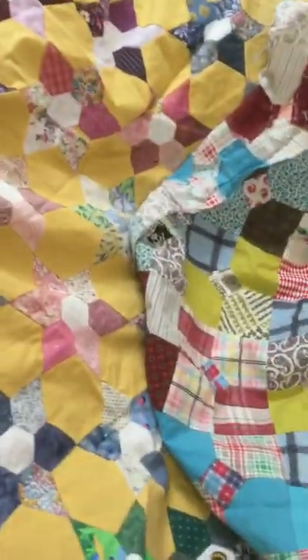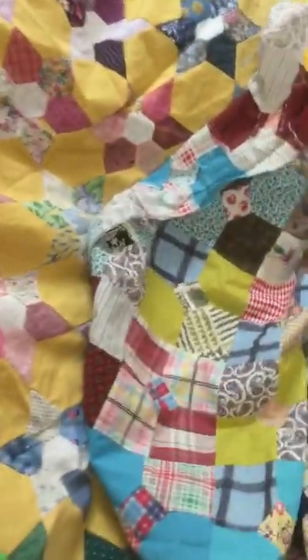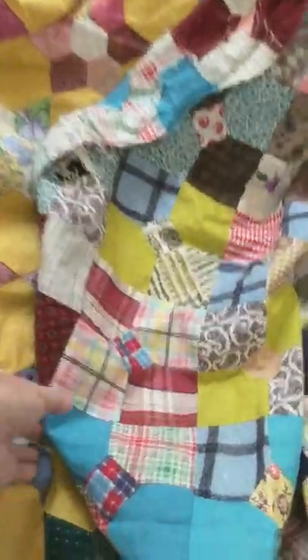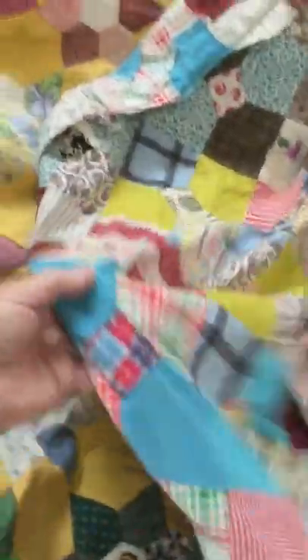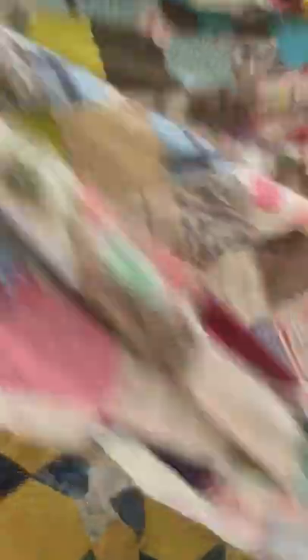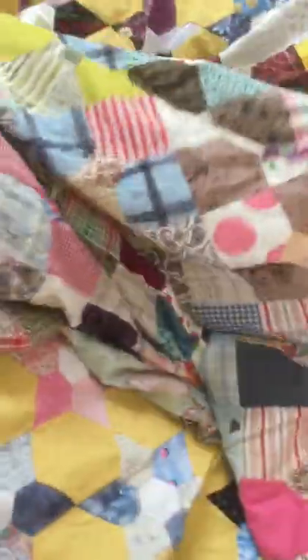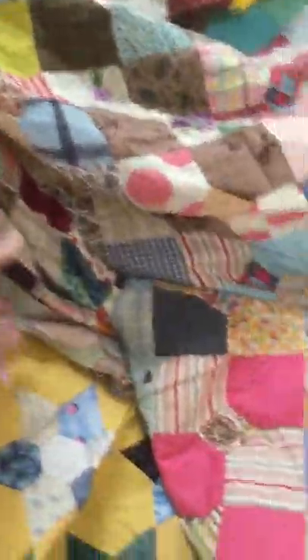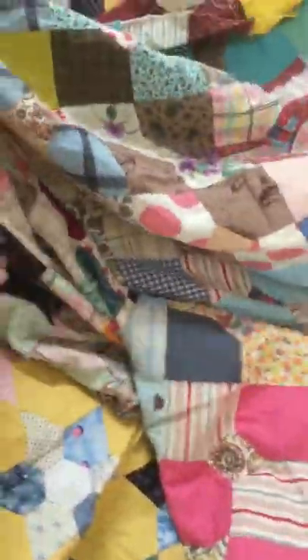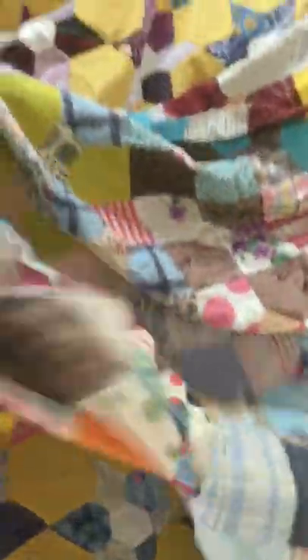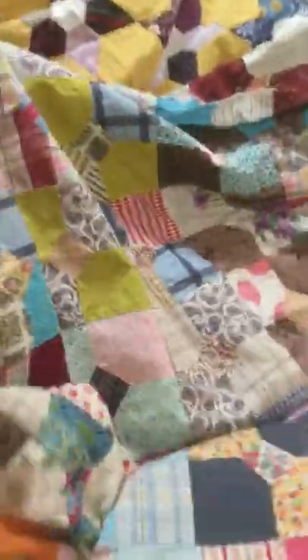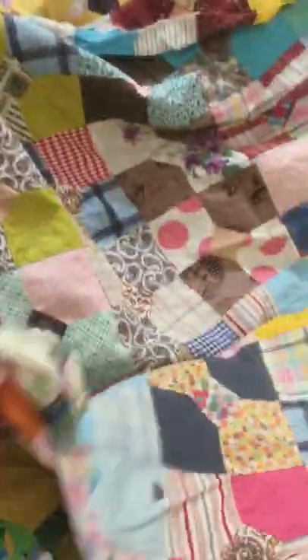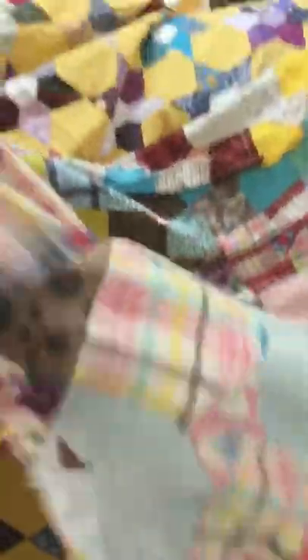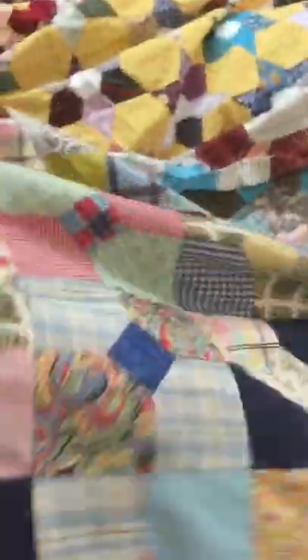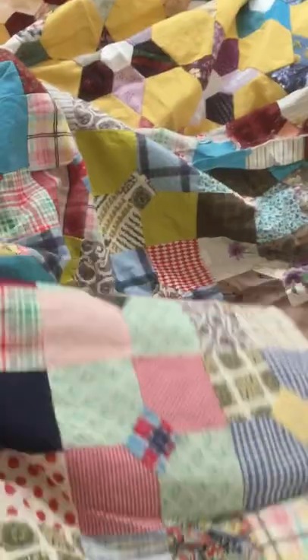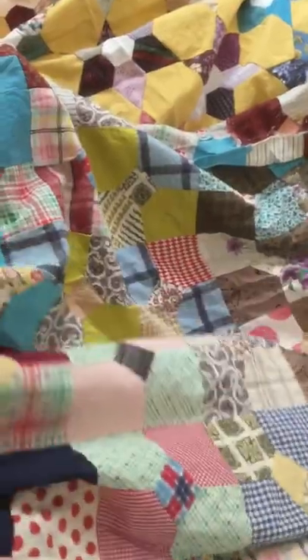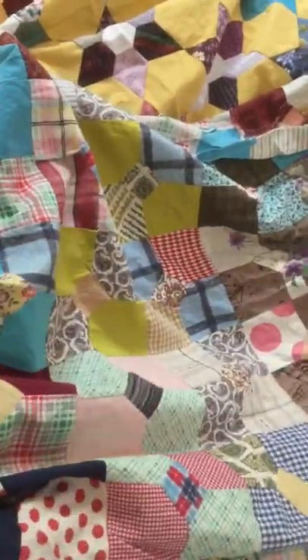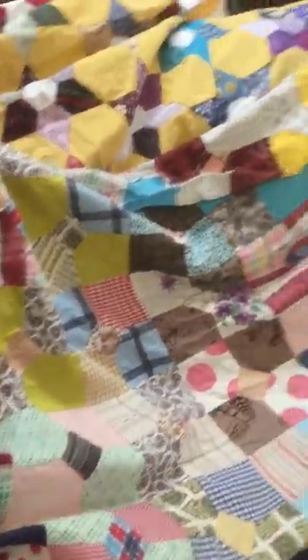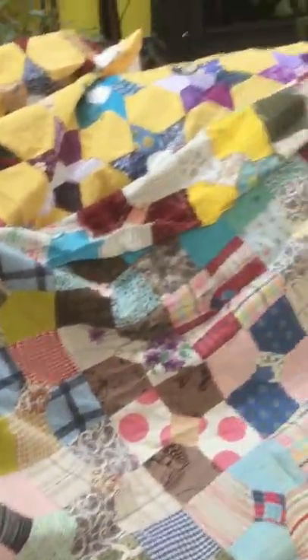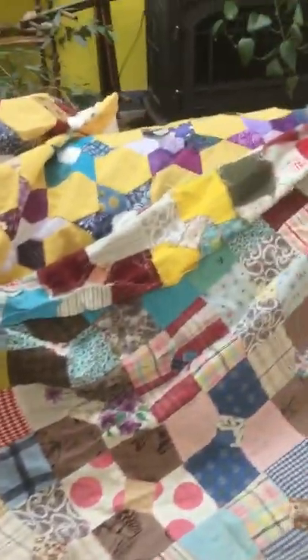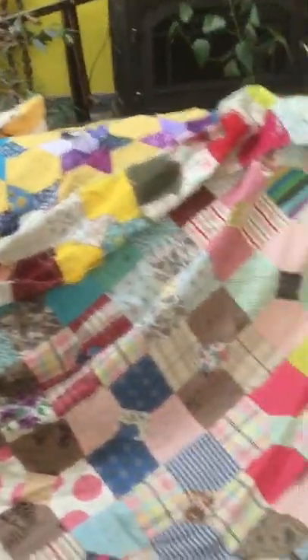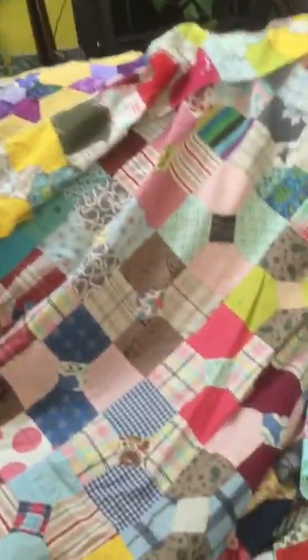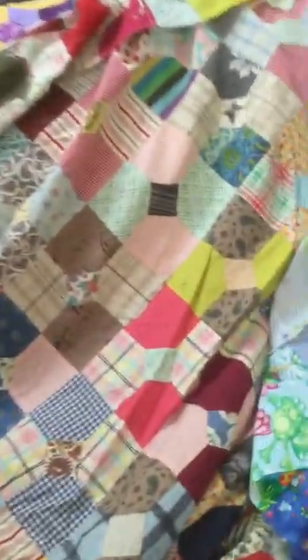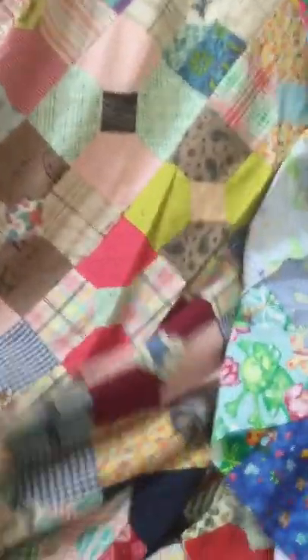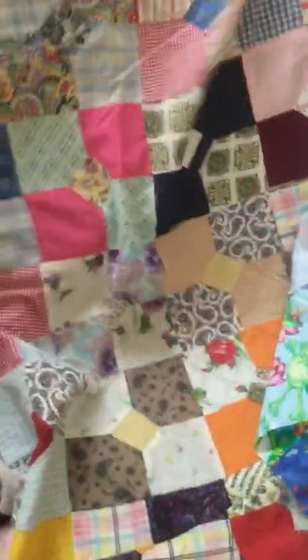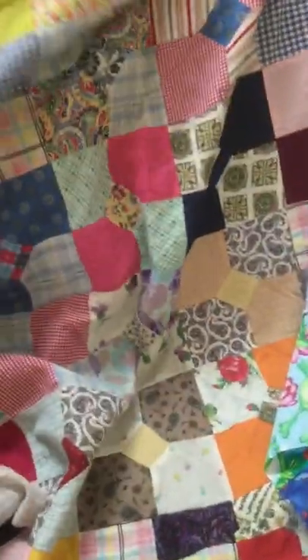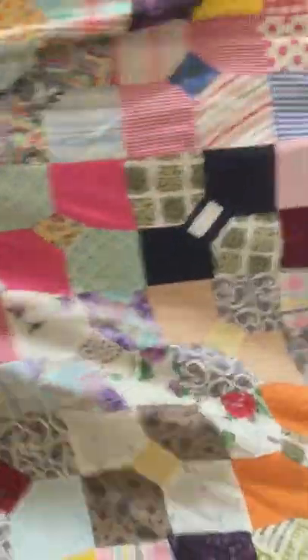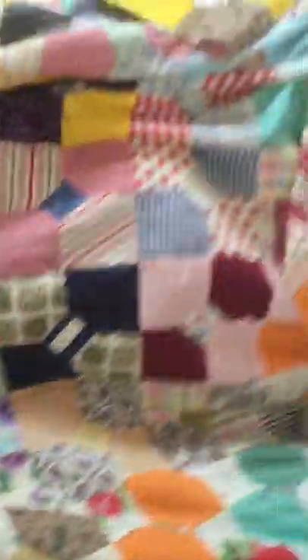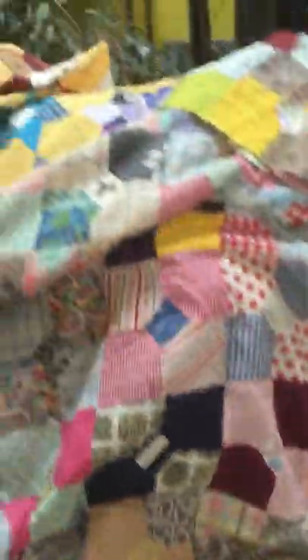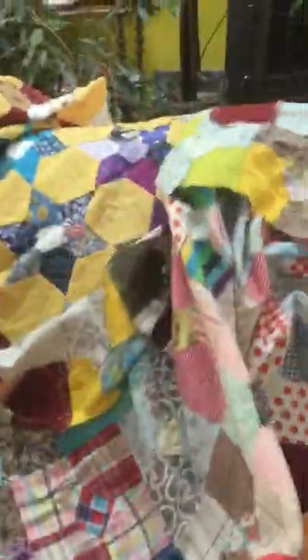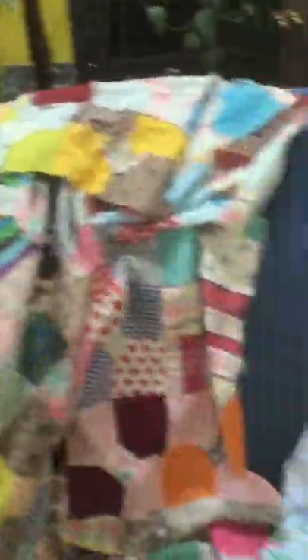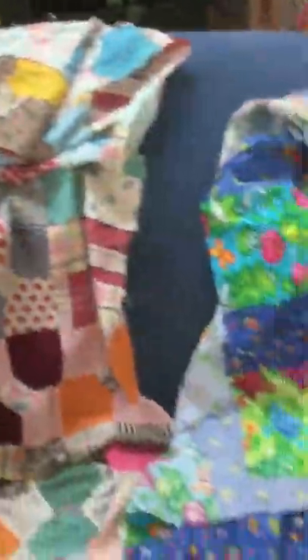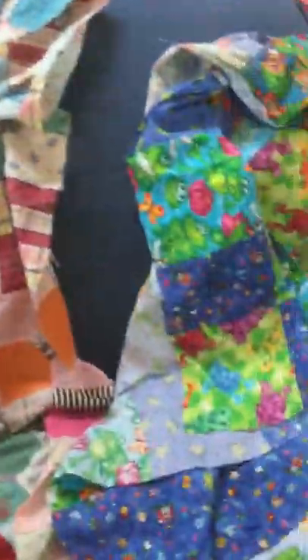This one is super old. A friend gave it to me and I really need to quilt it because it's going to fall apart if I don't. Bow ties. And it's really large — I need to fix that.